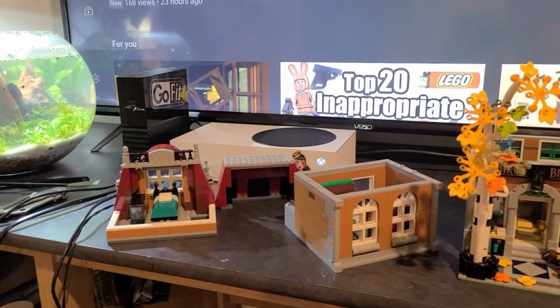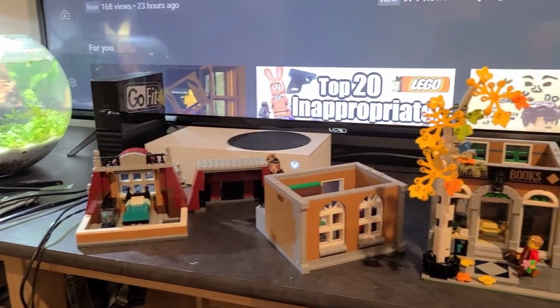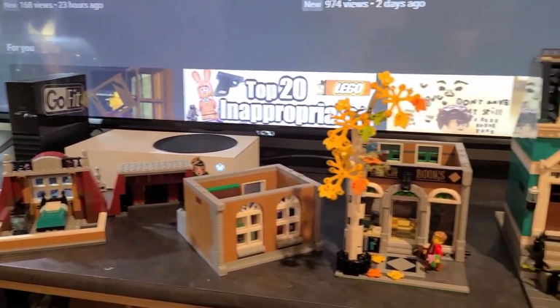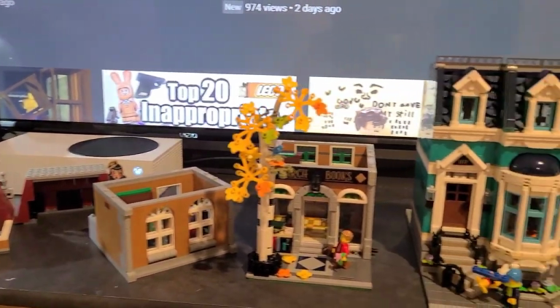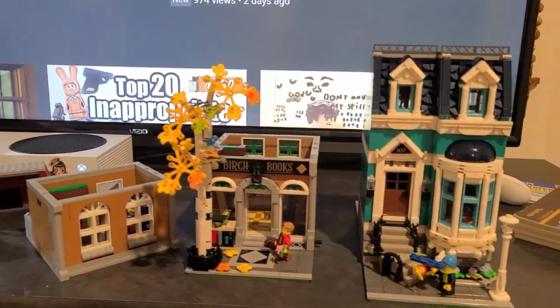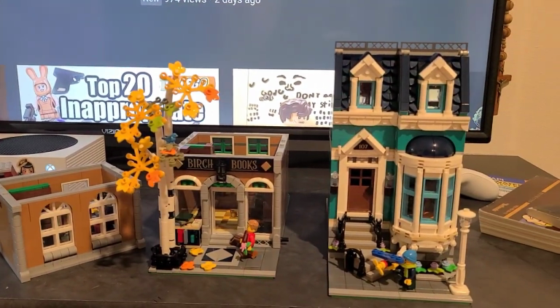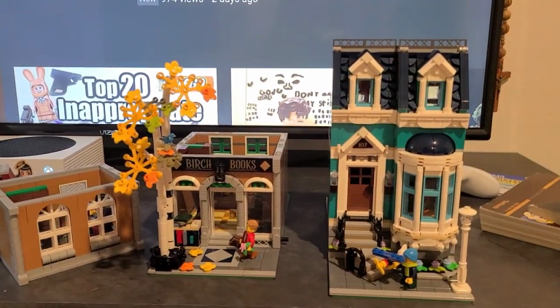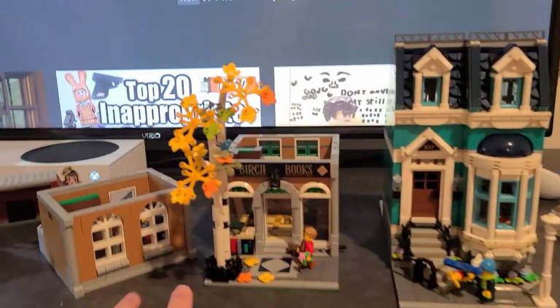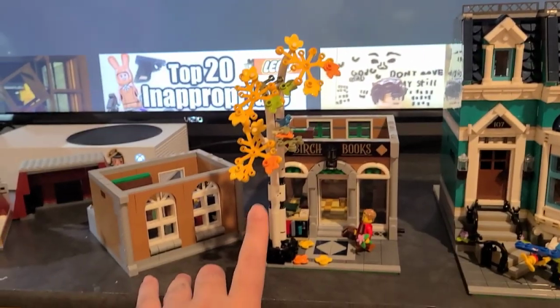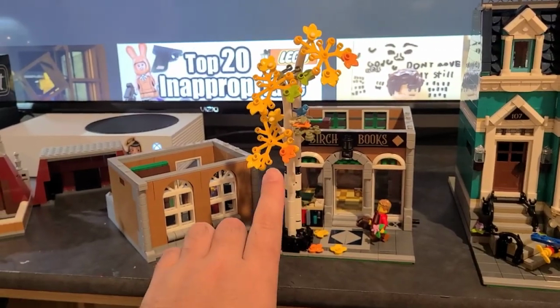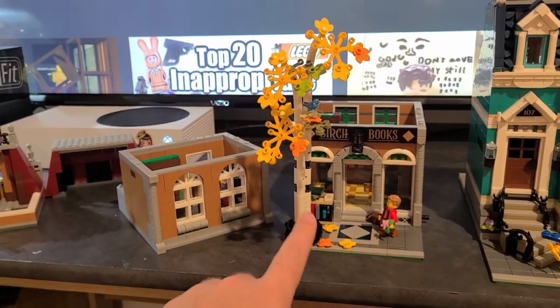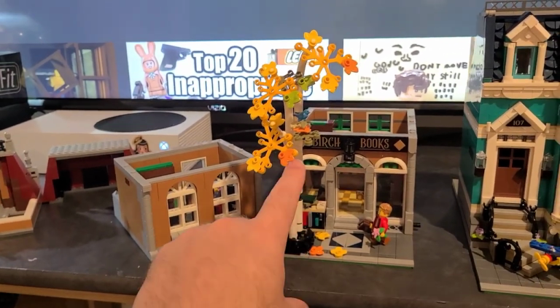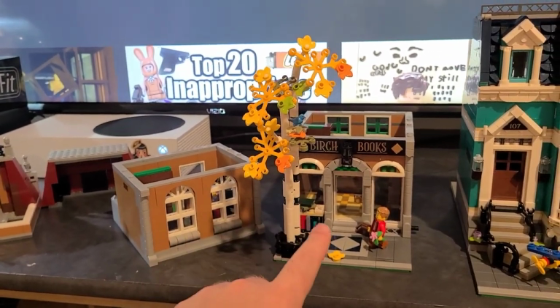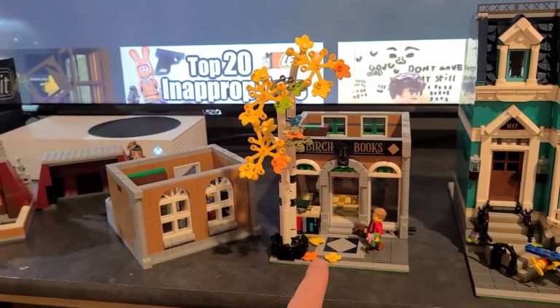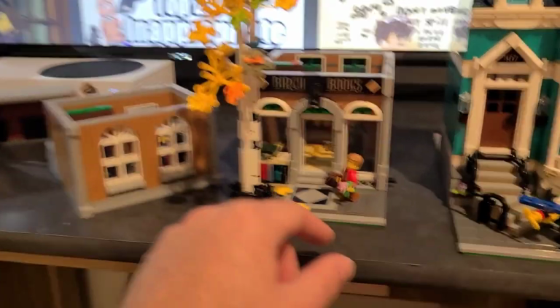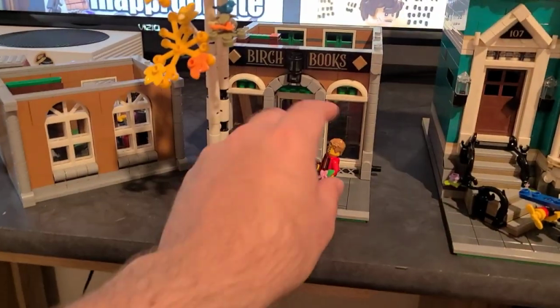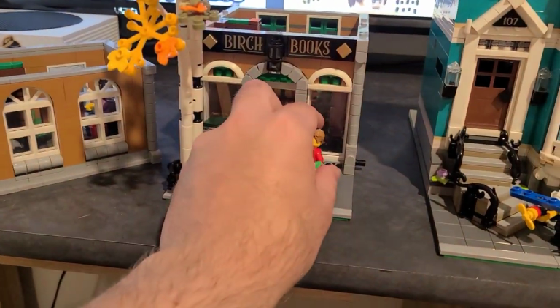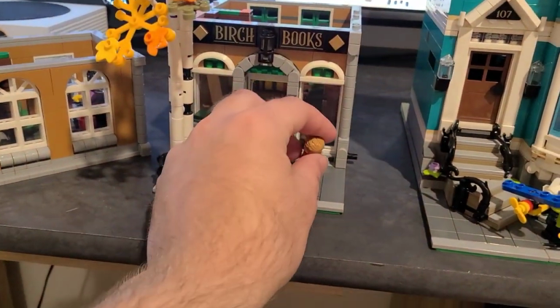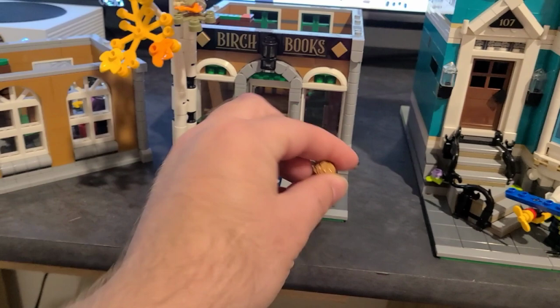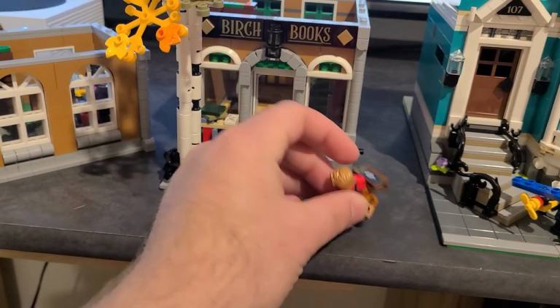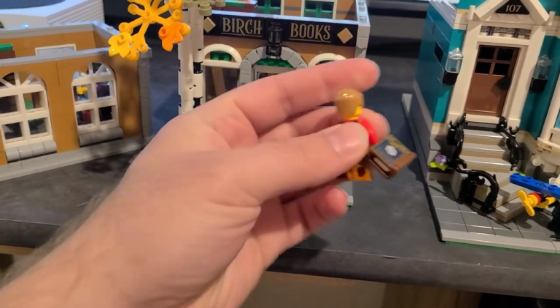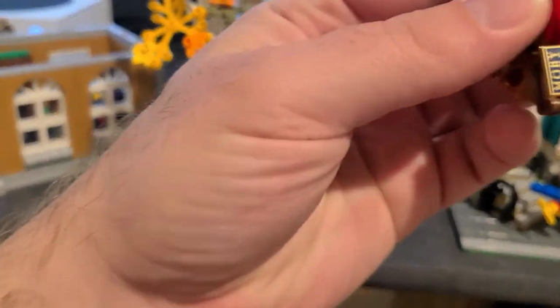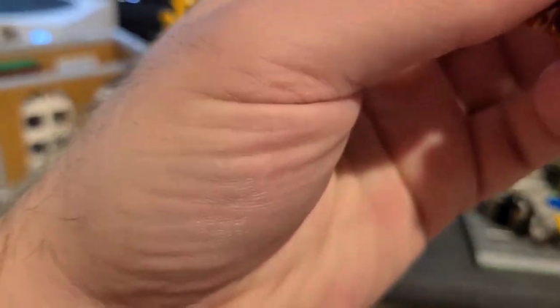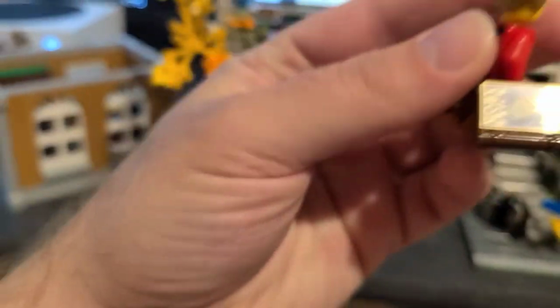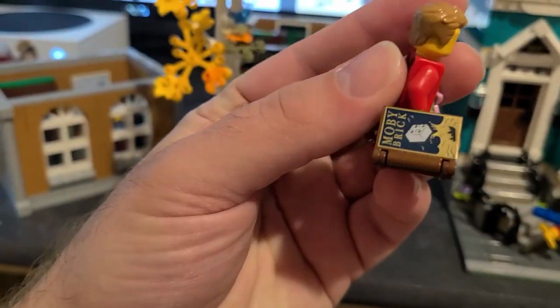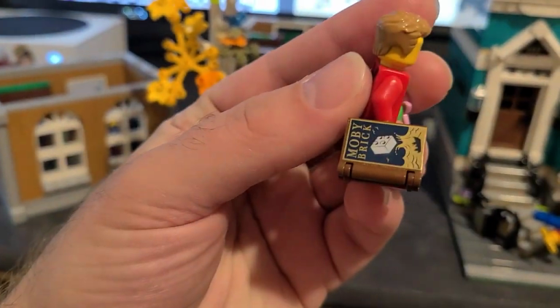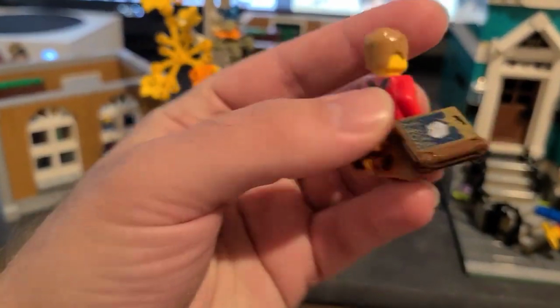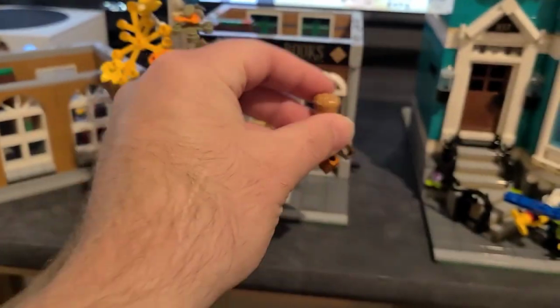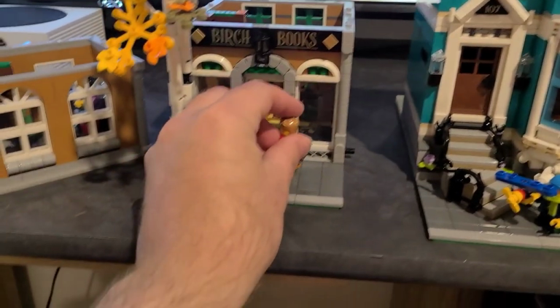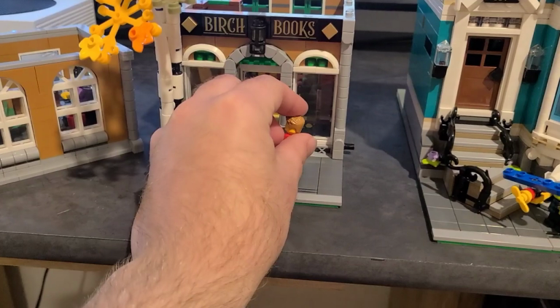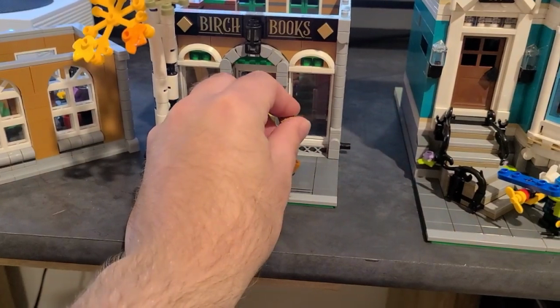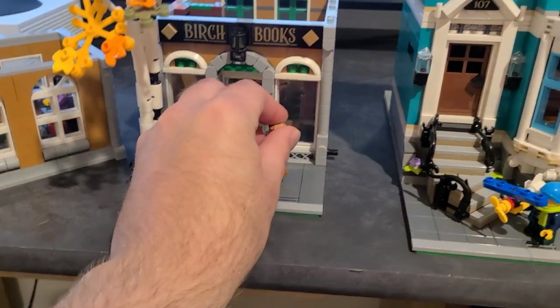Starting out with the bookstore — Birch Books — there's a birch tree out front that alludes to the name. There's a guy up front, kind of like on the front of the box, and he's got a book called 'Moby Brick' because Moby's all bricked up.